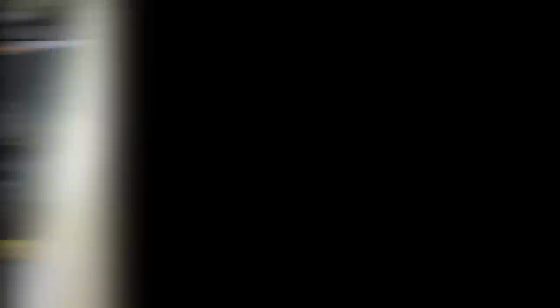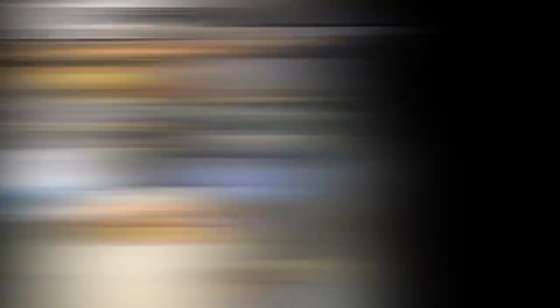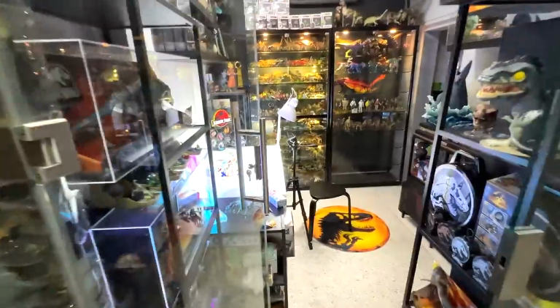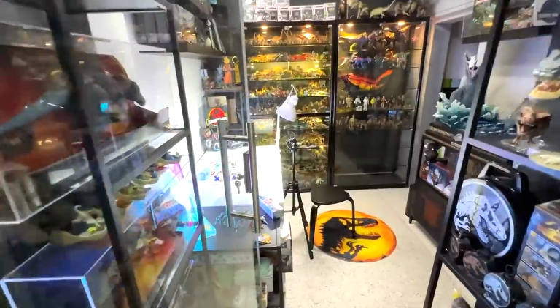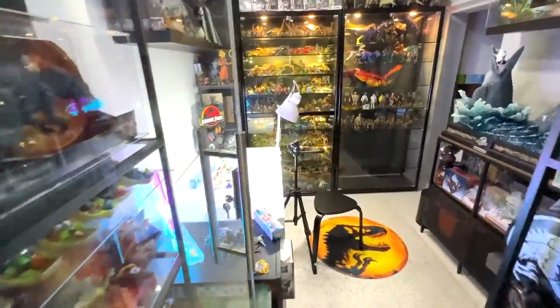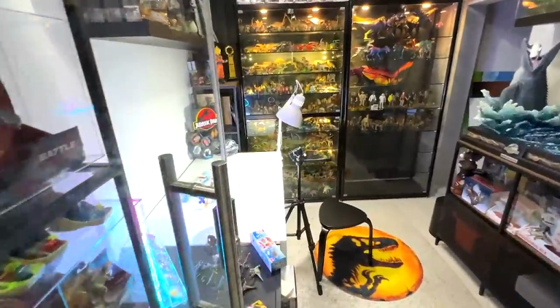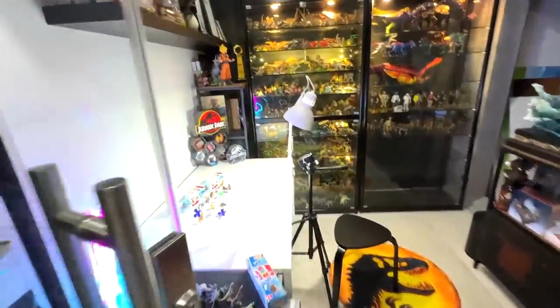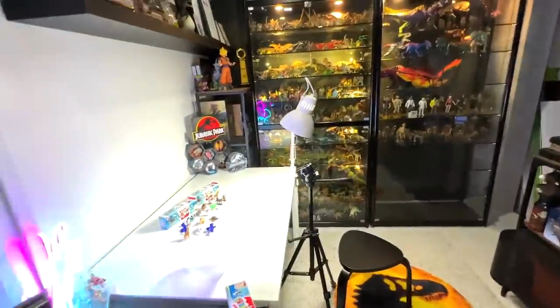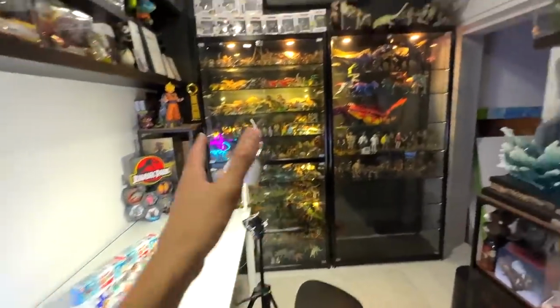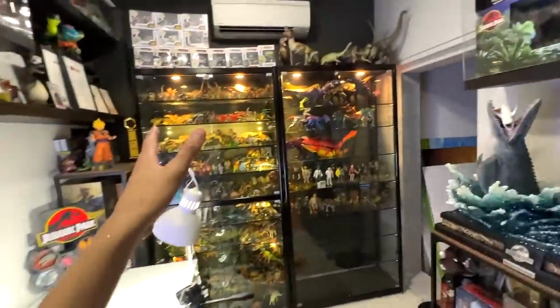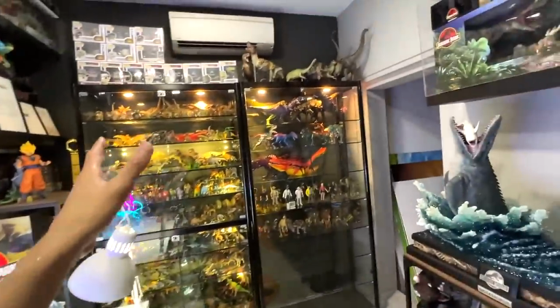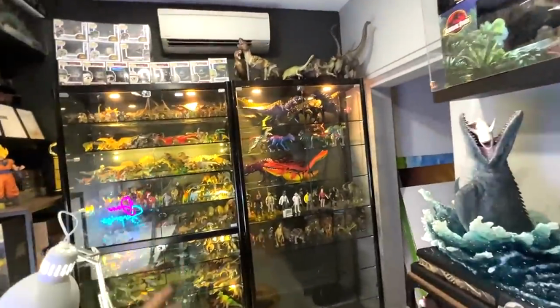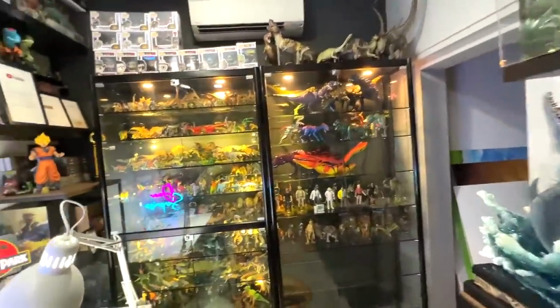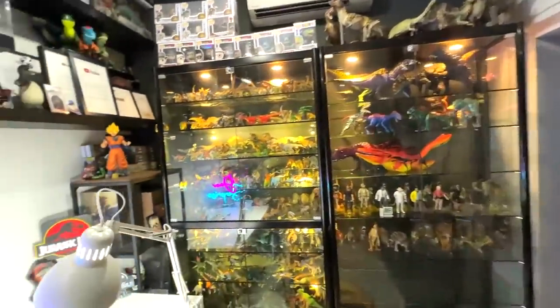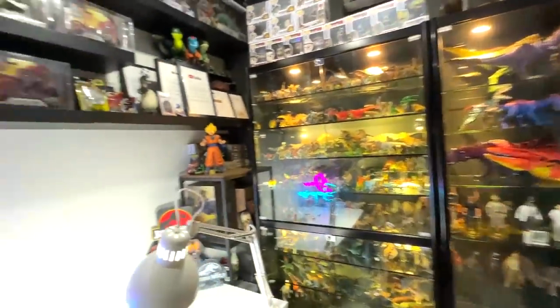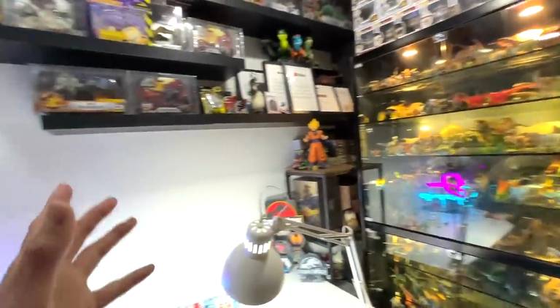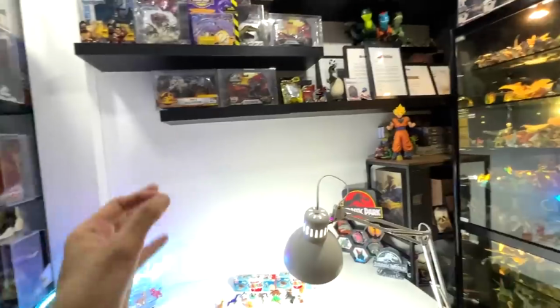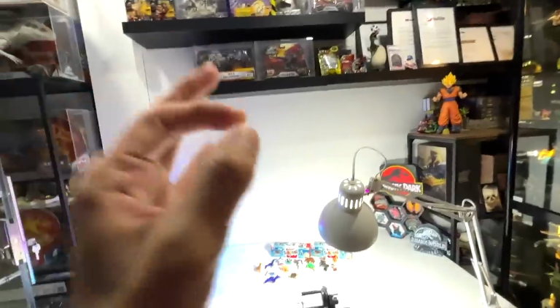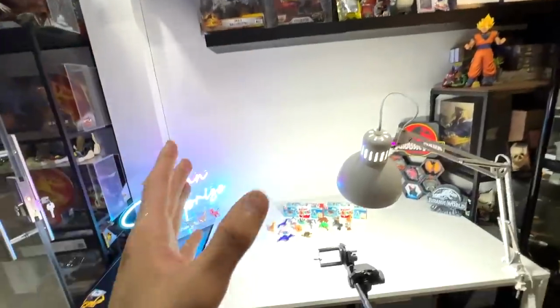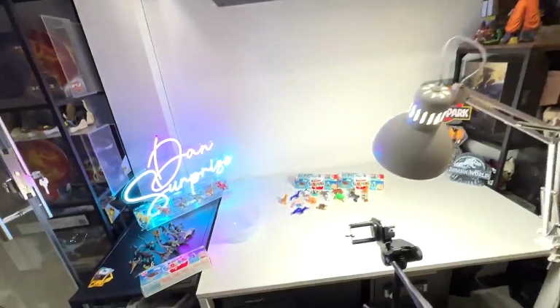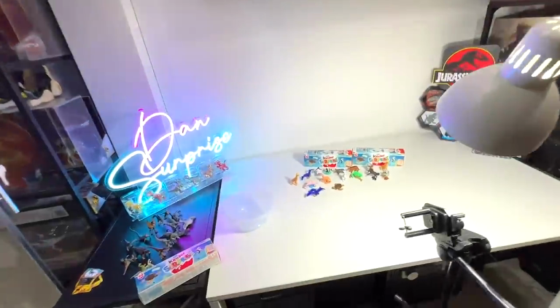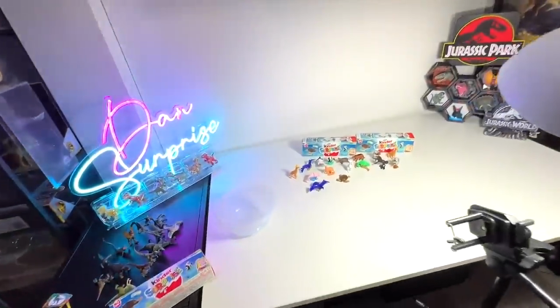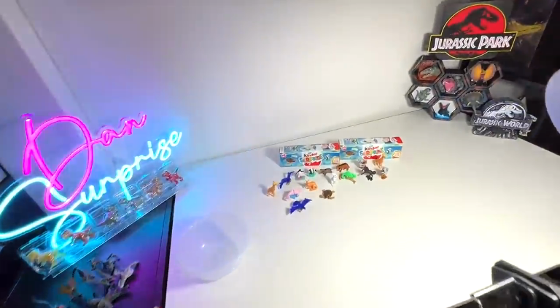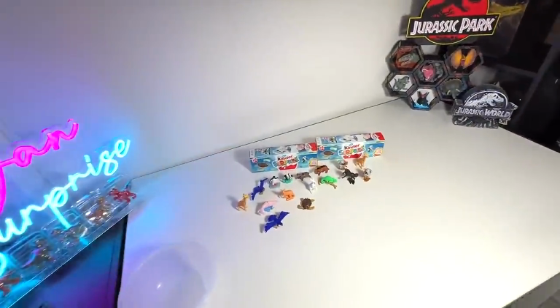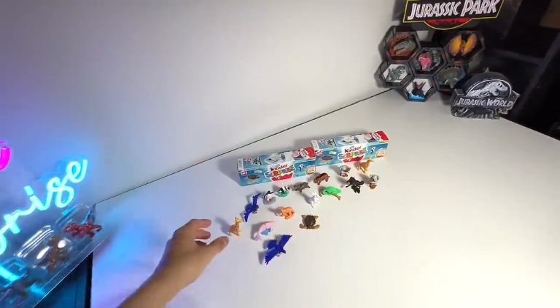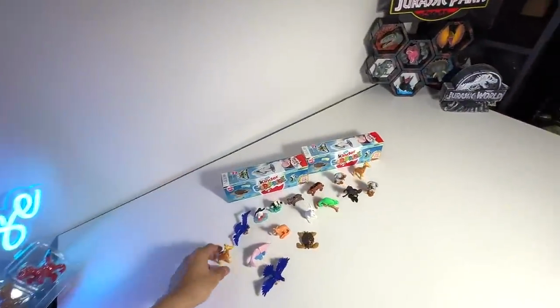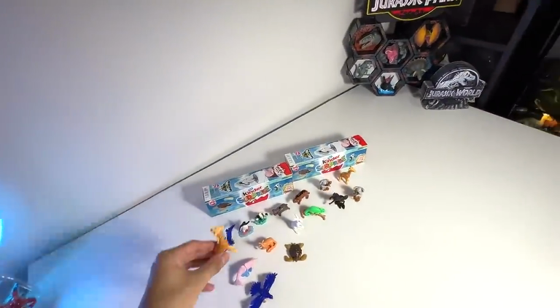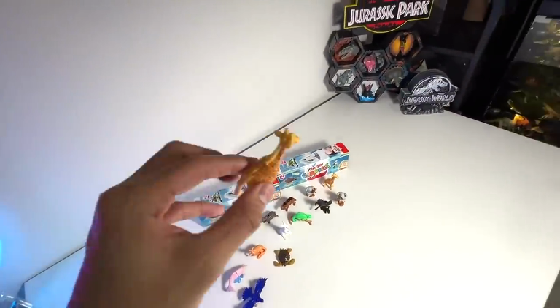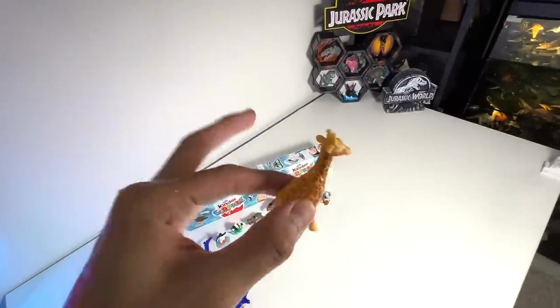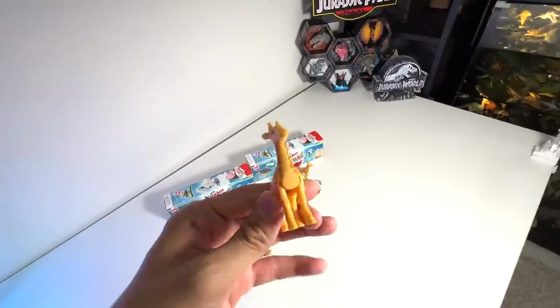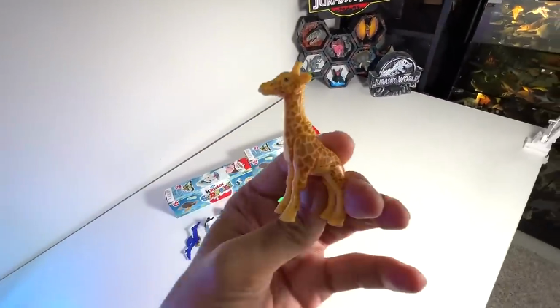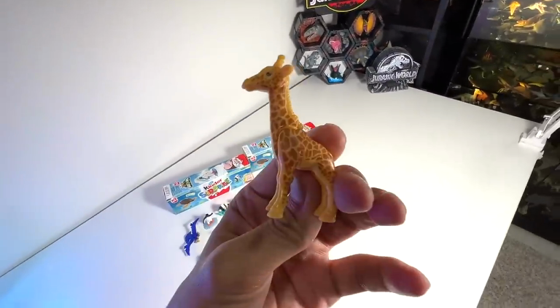Hey guys, I'm Dan. Welcome back to my studio, which is known as The Basement Dino Dungeon. So today, we are going to take a look at some of these figures right here.